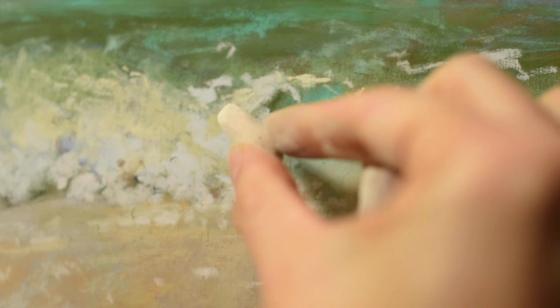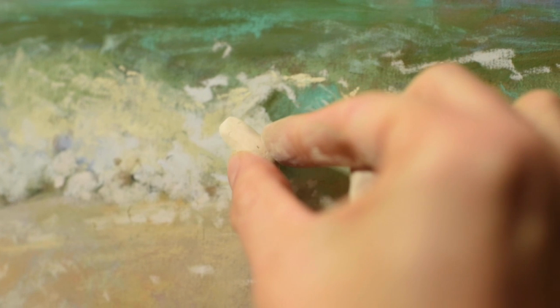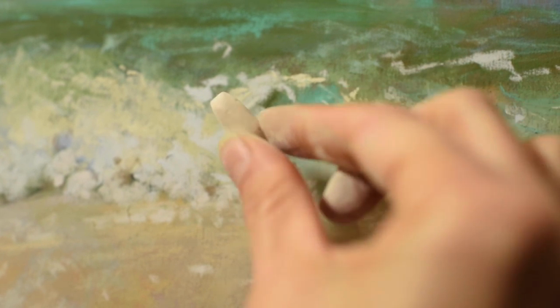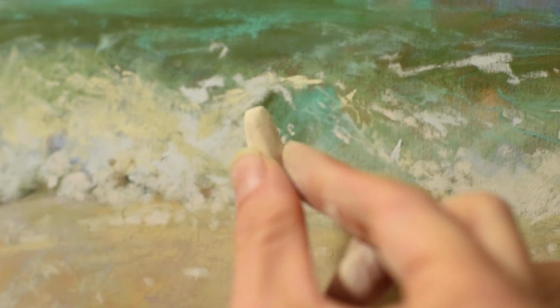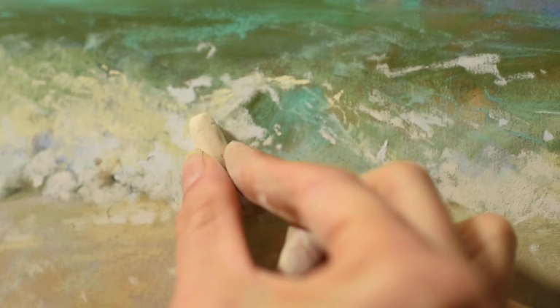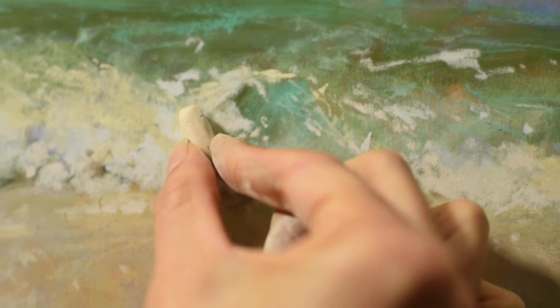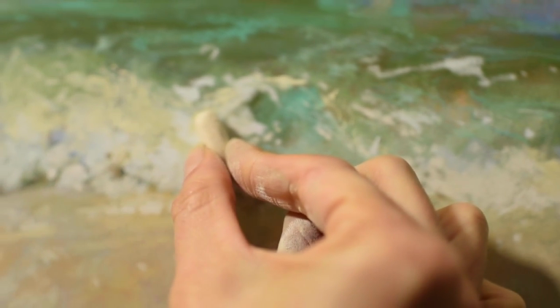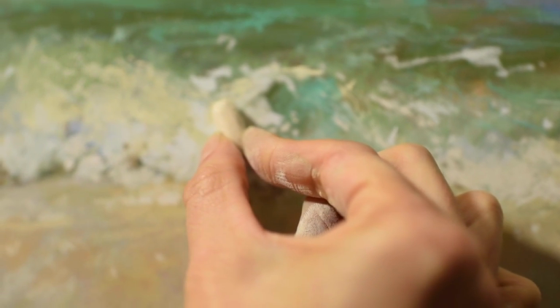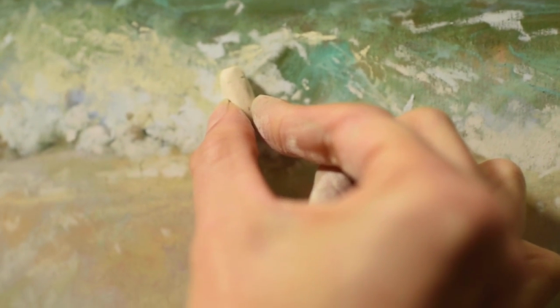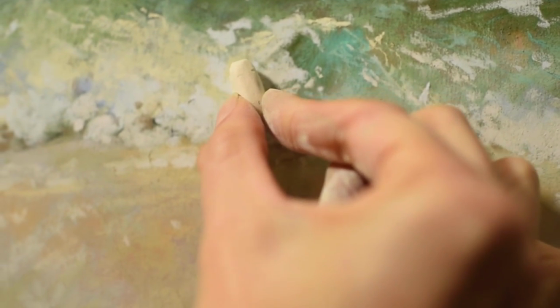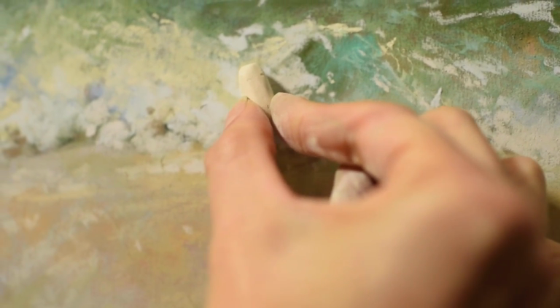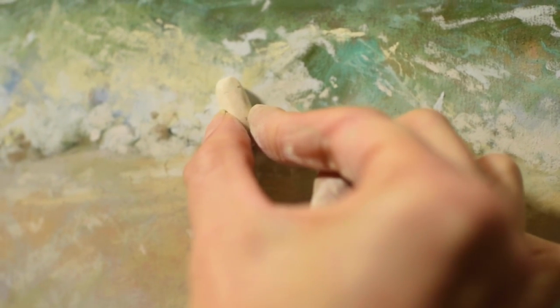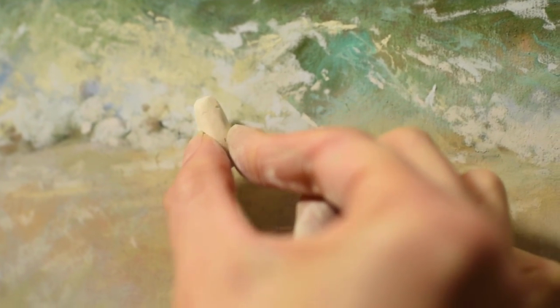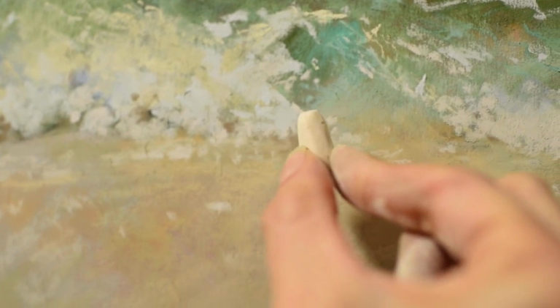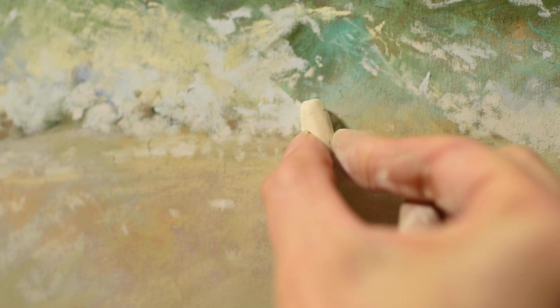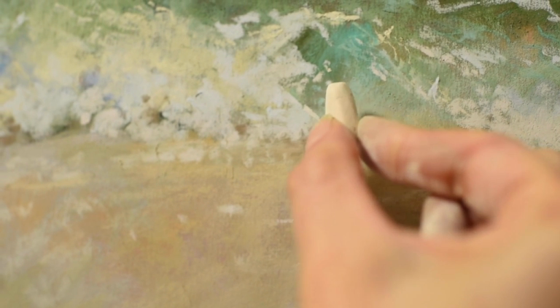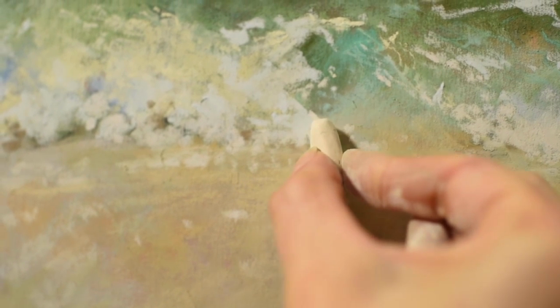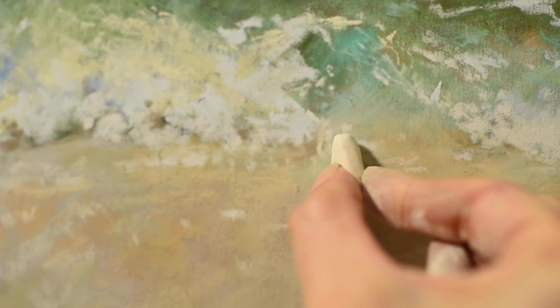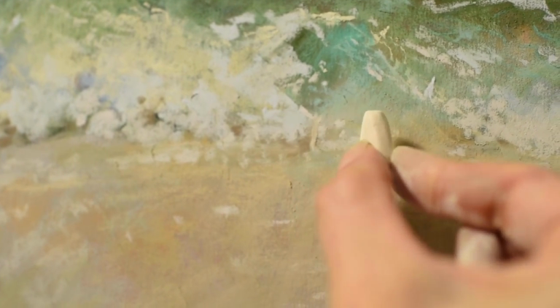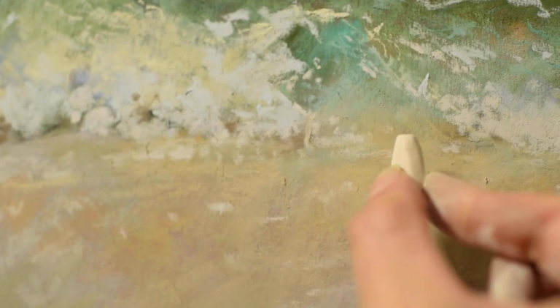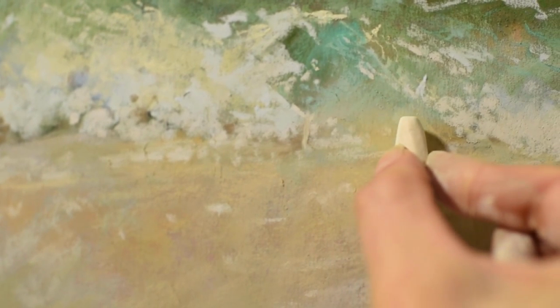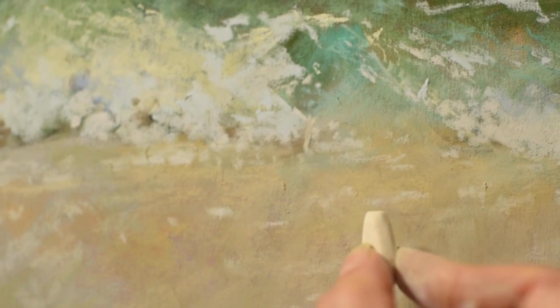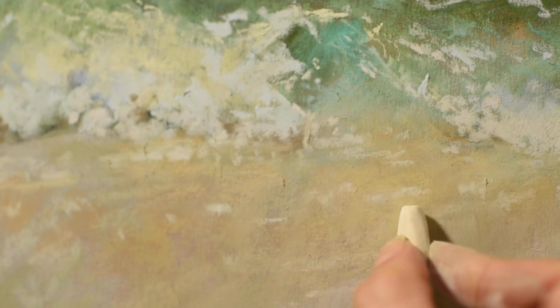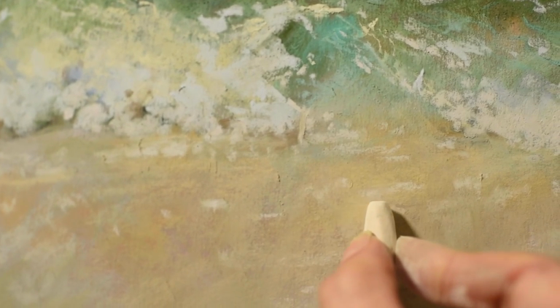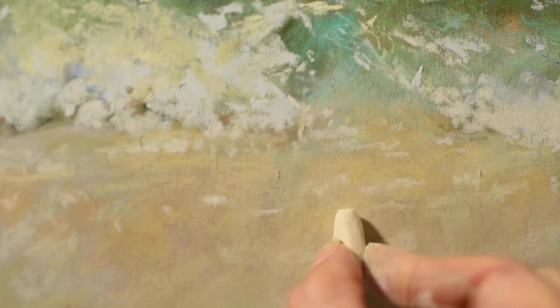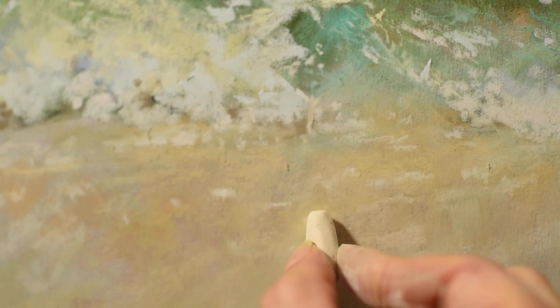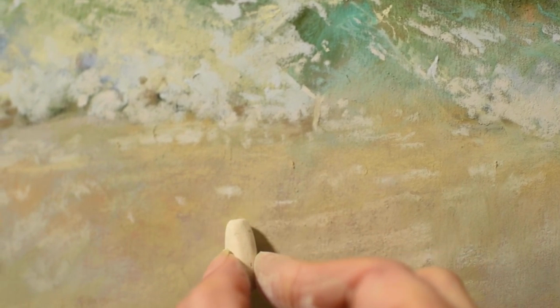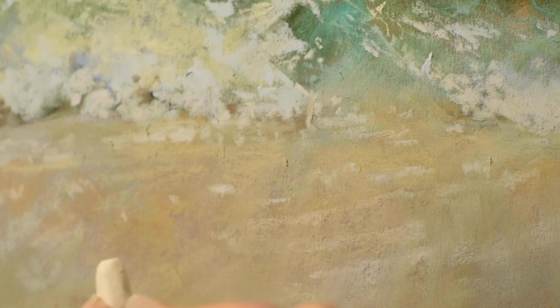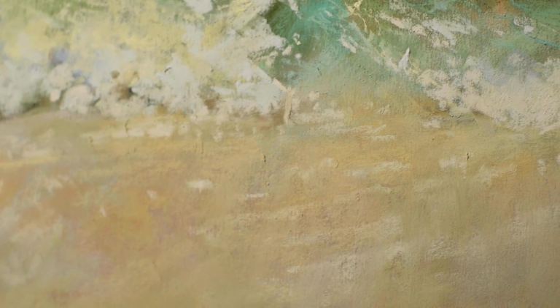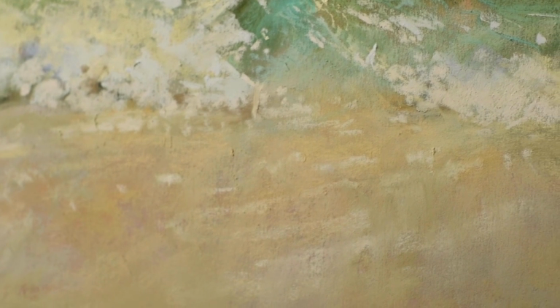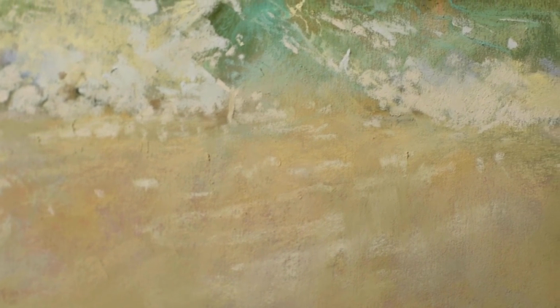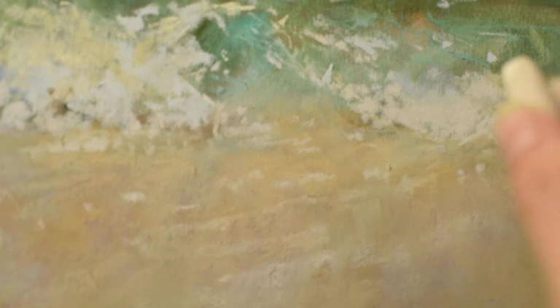Hi everybody! Welcome to this week's demonstration here on the Beauty of Pastel. Today we are going to escape to the ocean and paint some lovely ocean waves and some beach sand. I hope you enjoy!